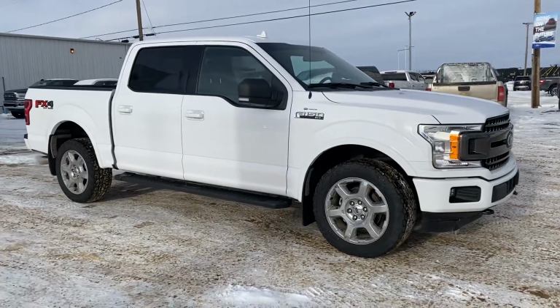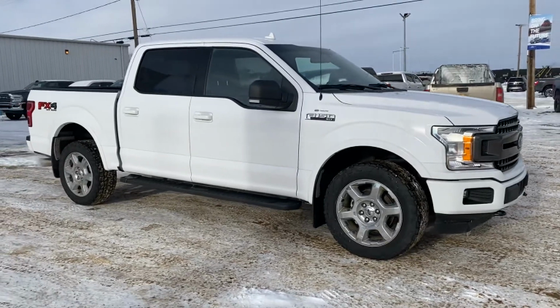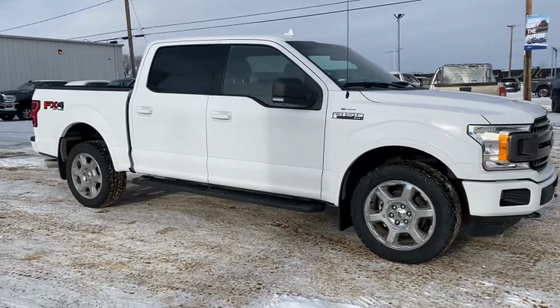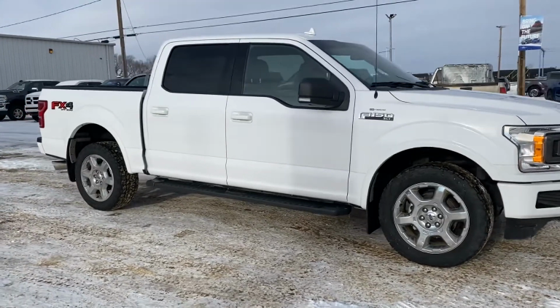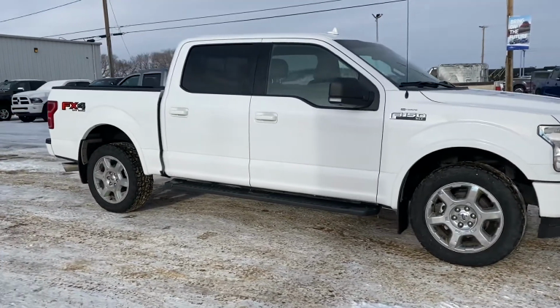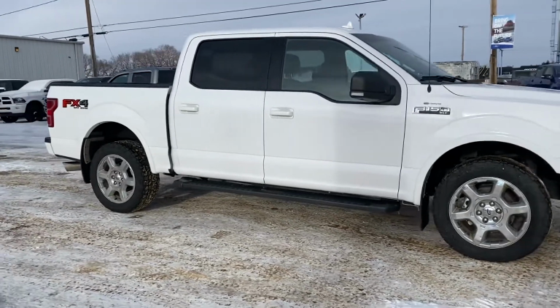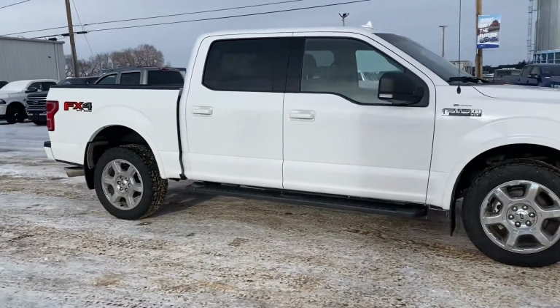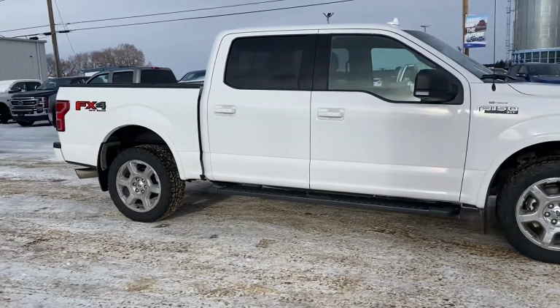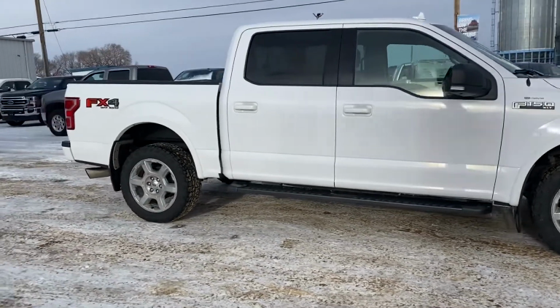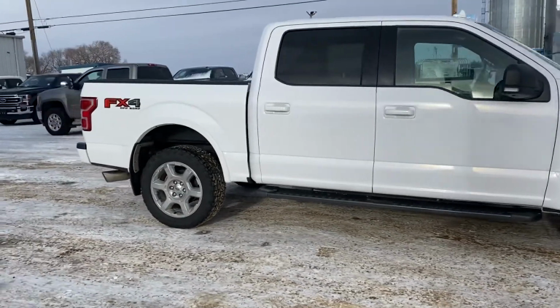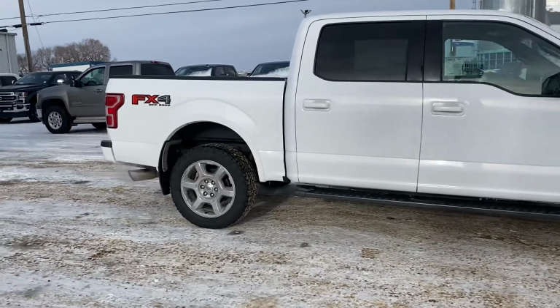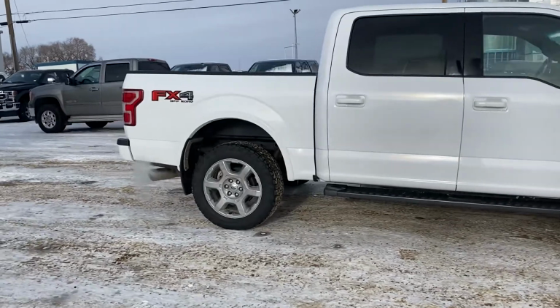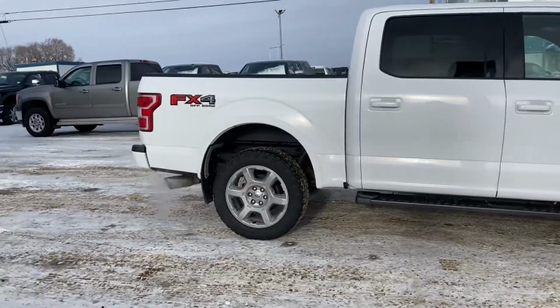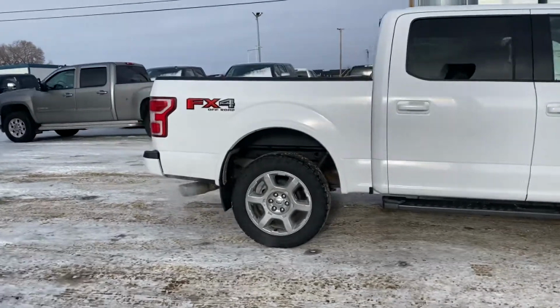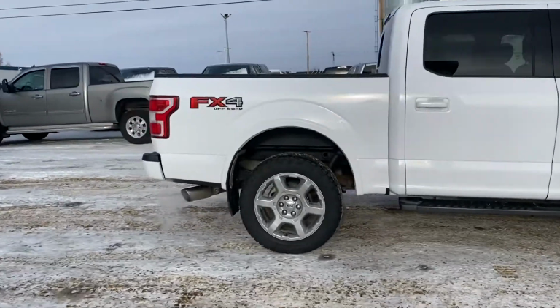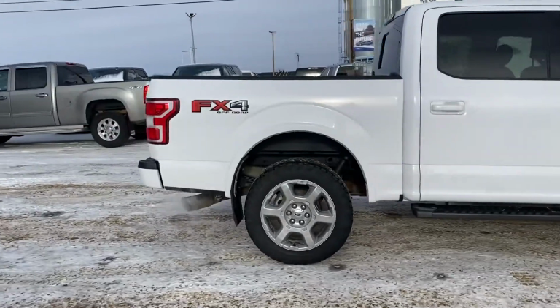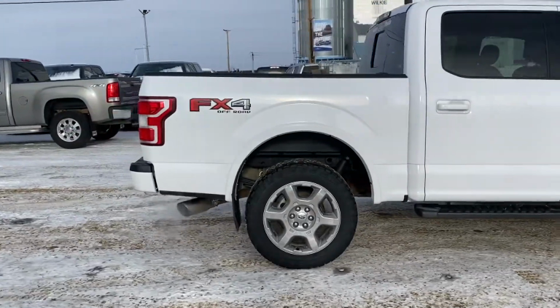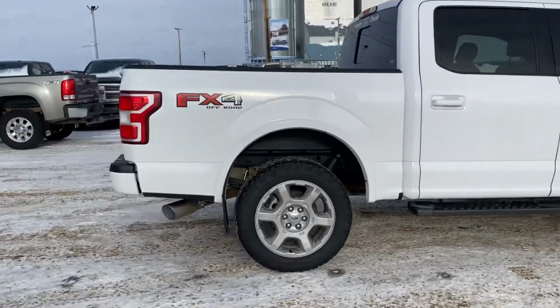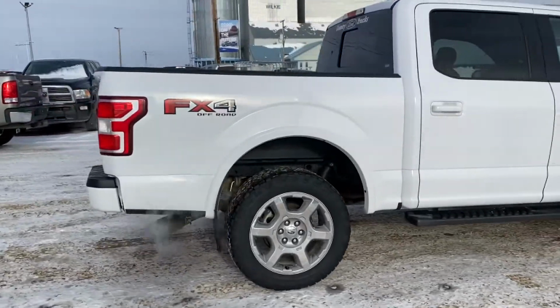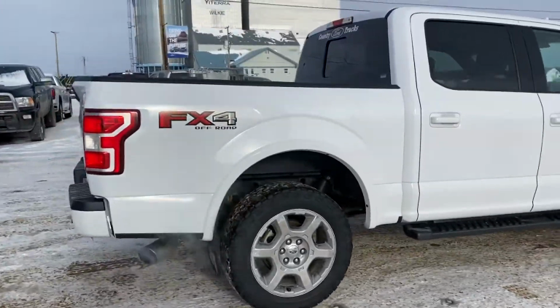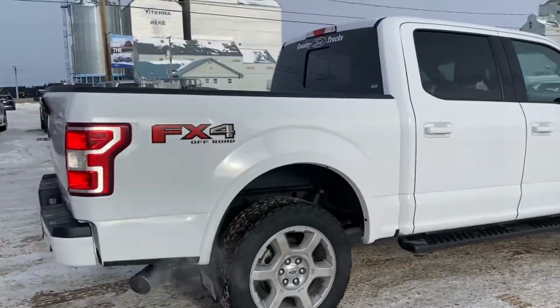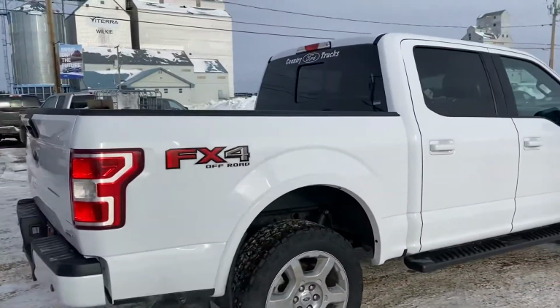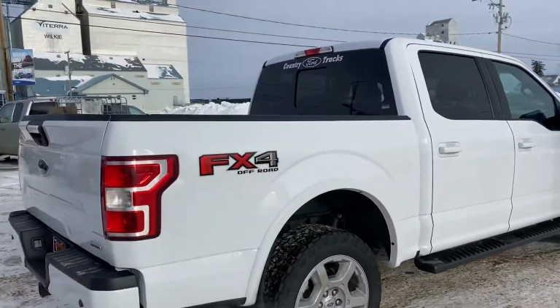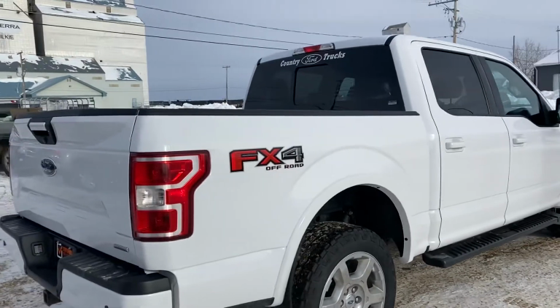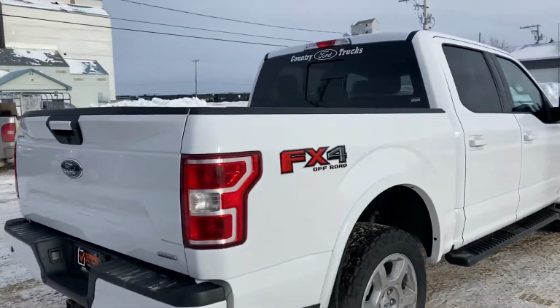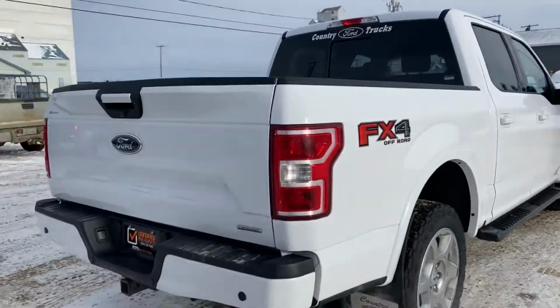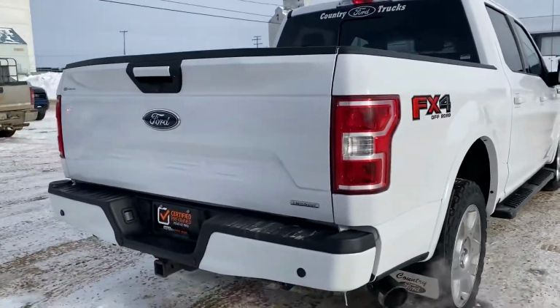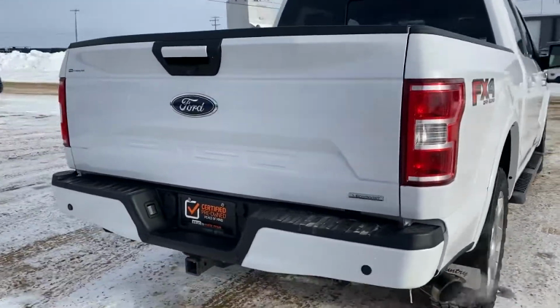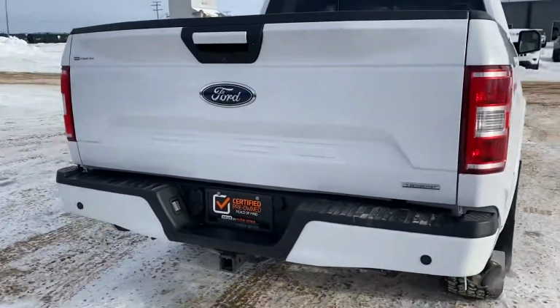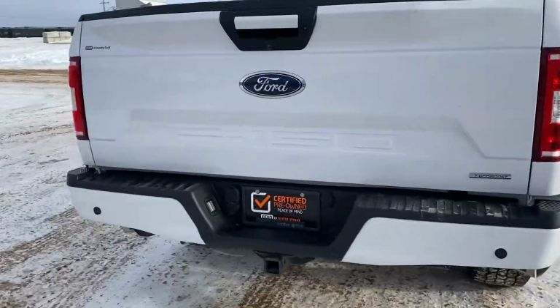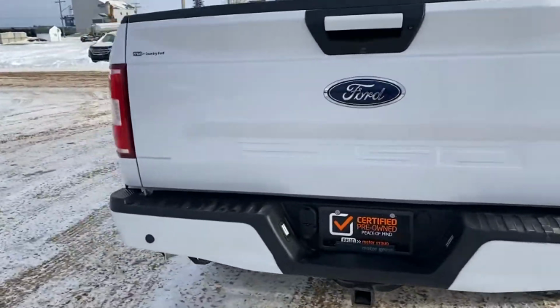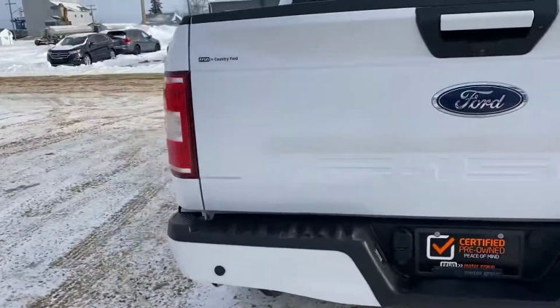Check out this 2018 Ford F-150 XLT with an FX4 package. The backup window opens, you got a backup camera, and a tow package.